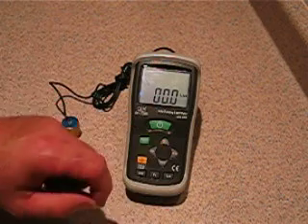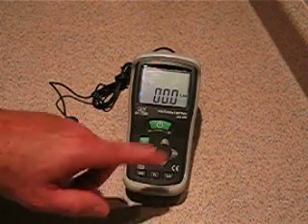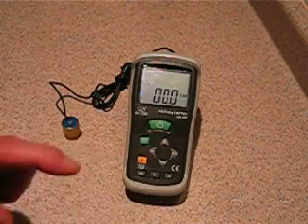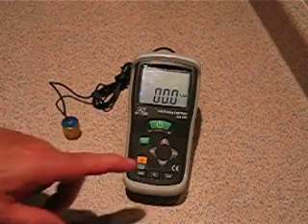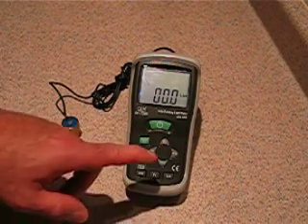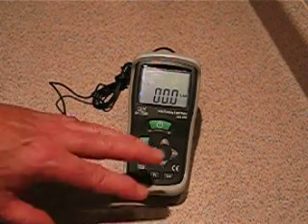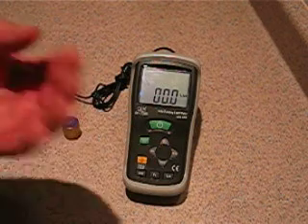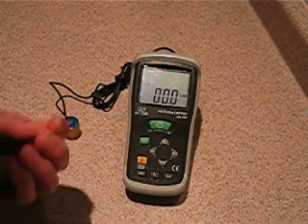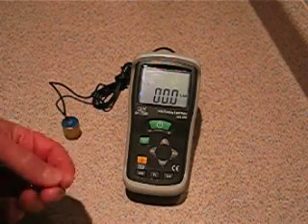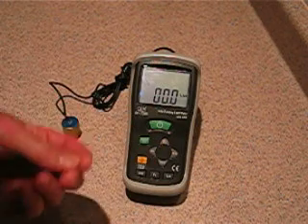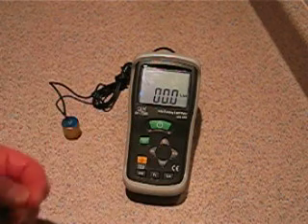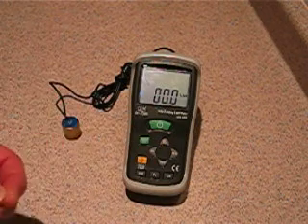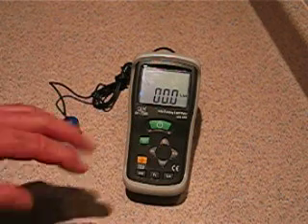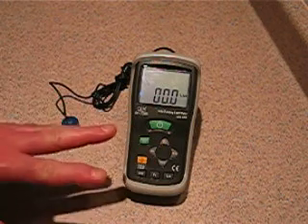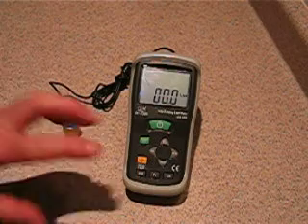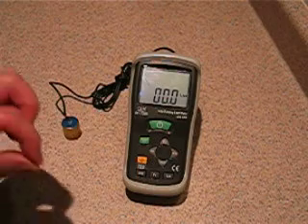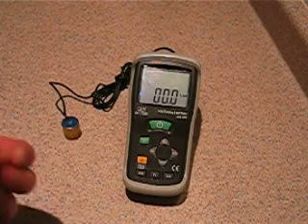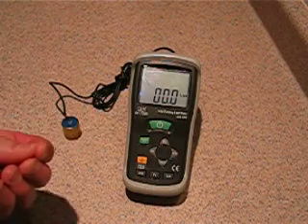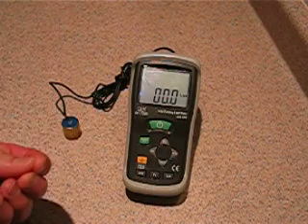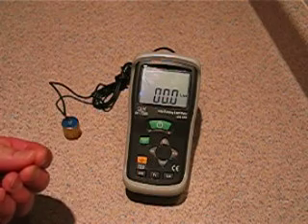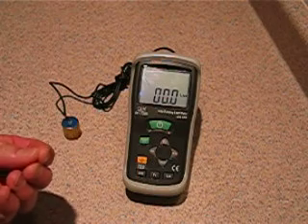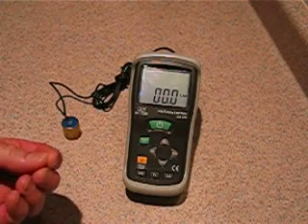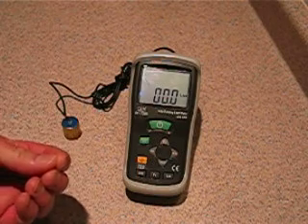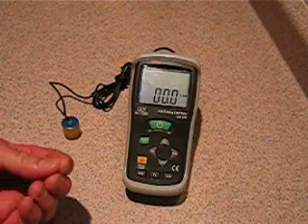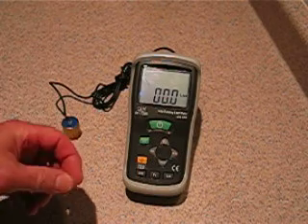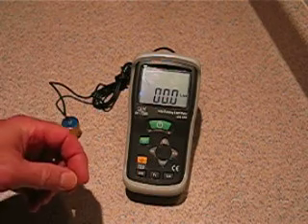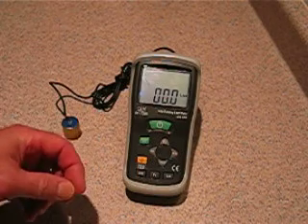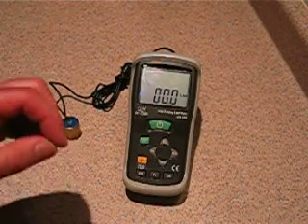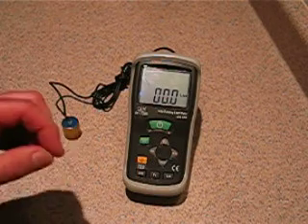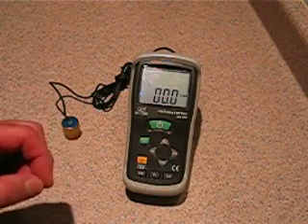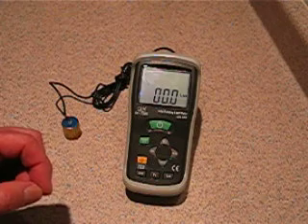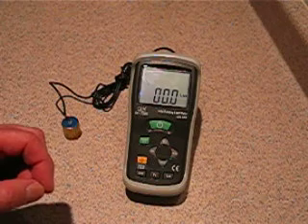What's really nice about this is it comes with software and a USB cable so that you can stream the seismic activity directly to a computer and see the data in real time.